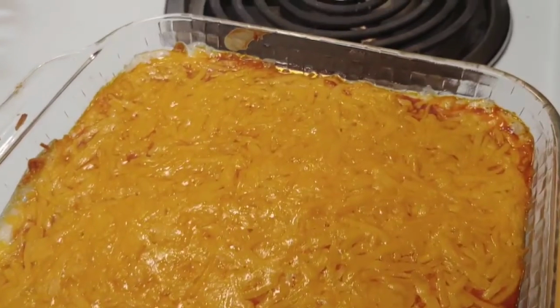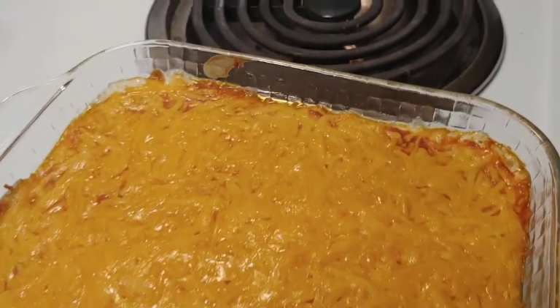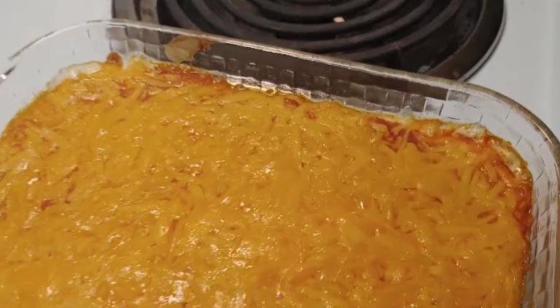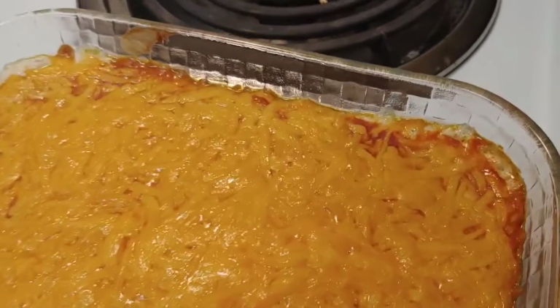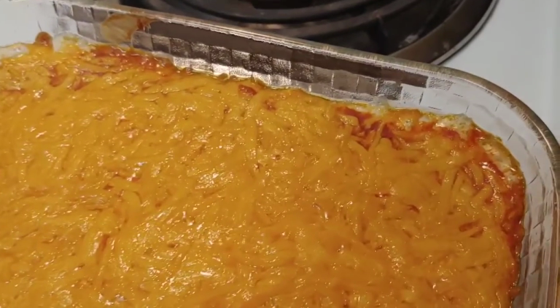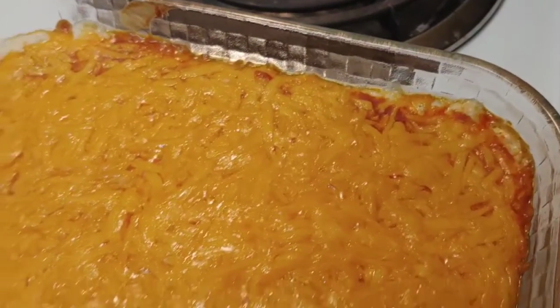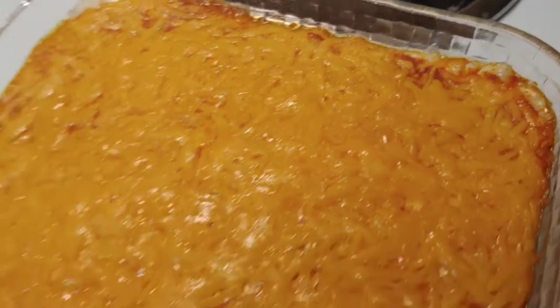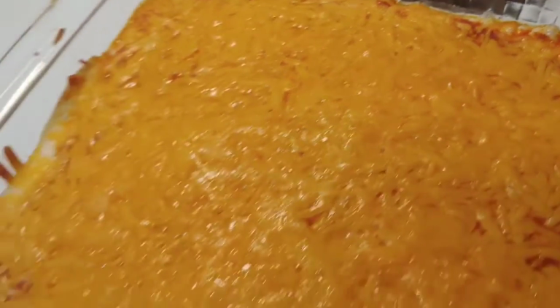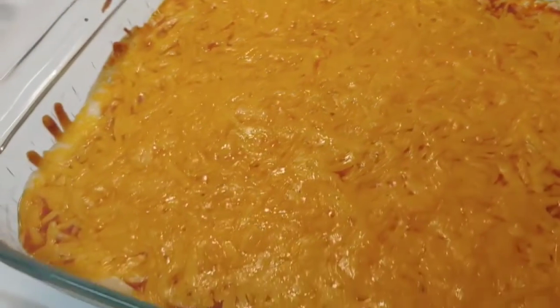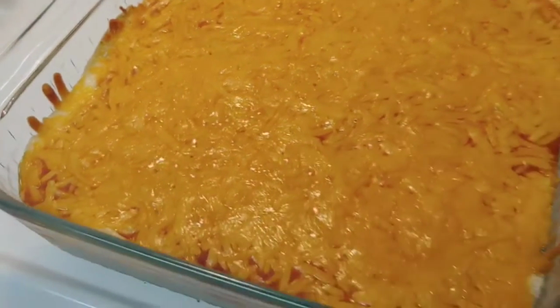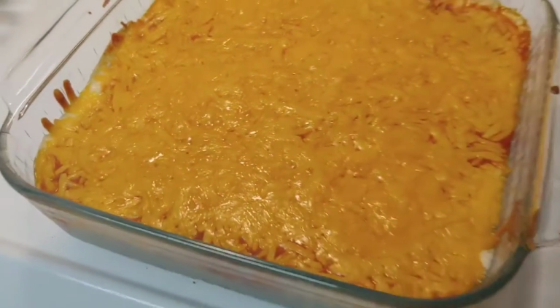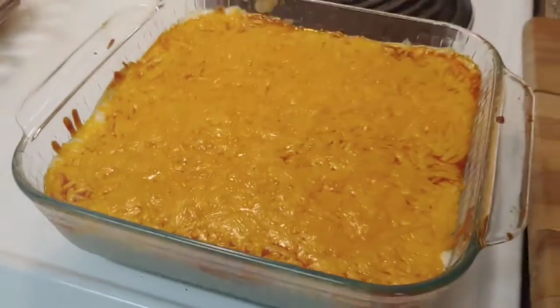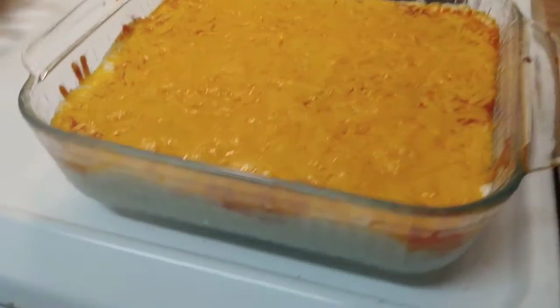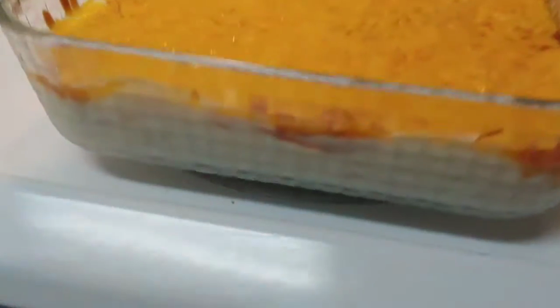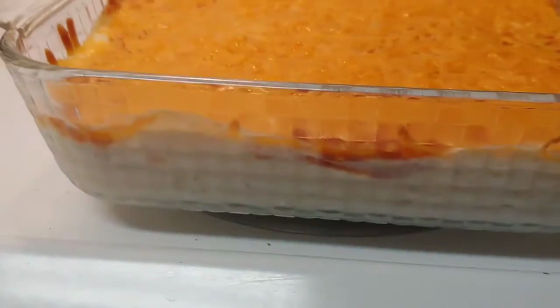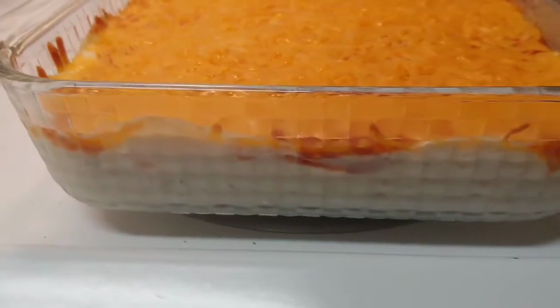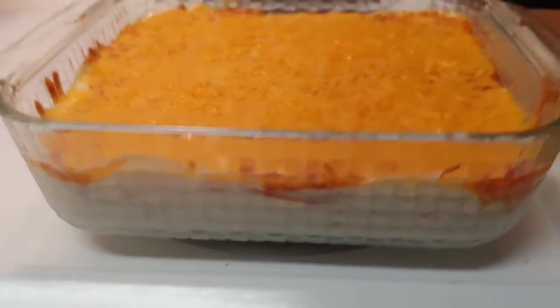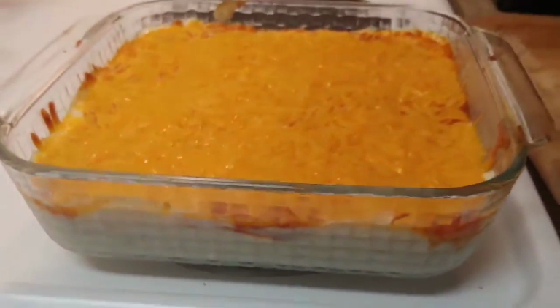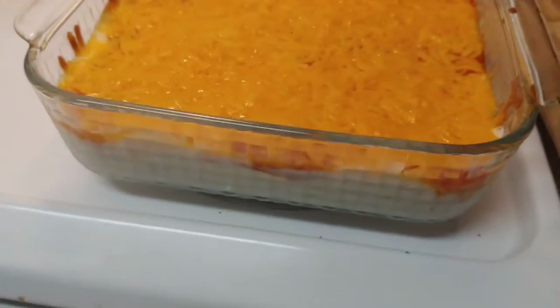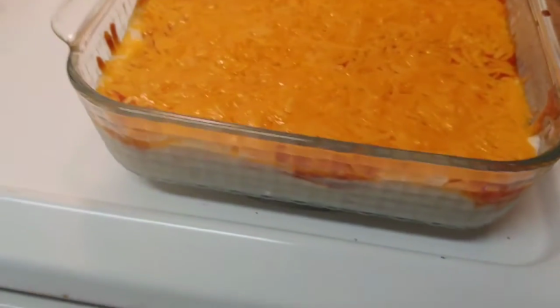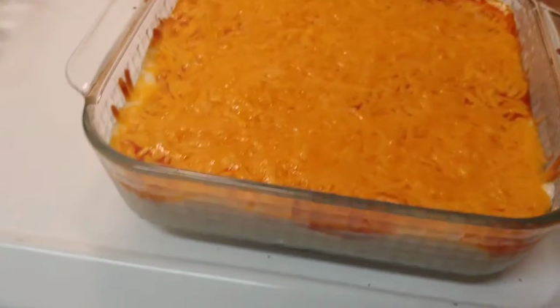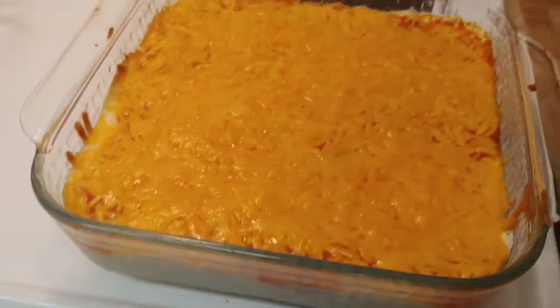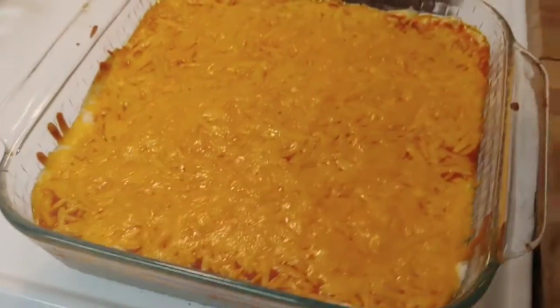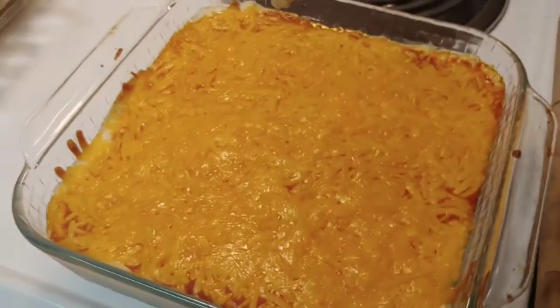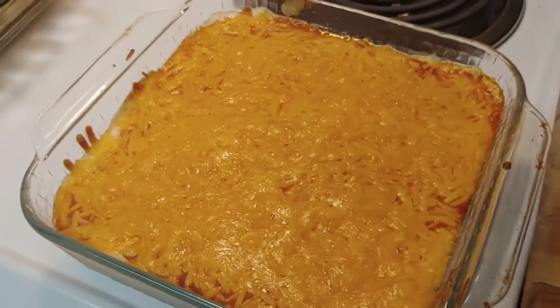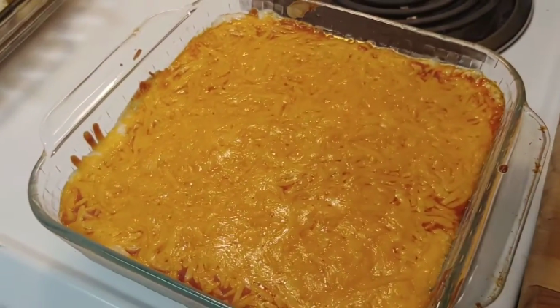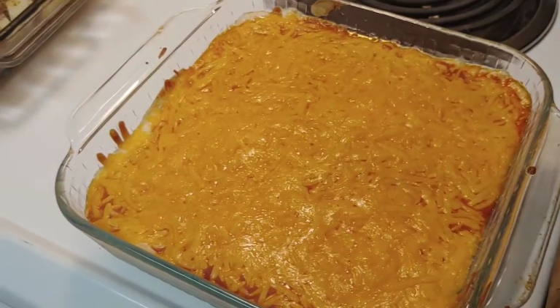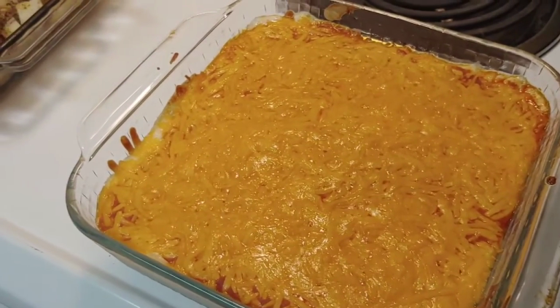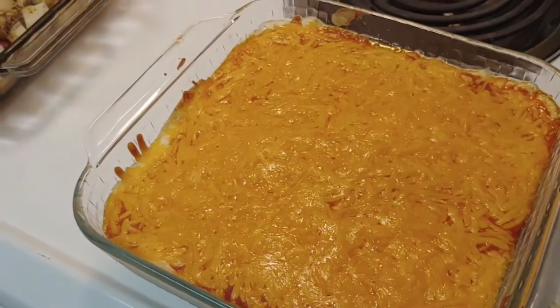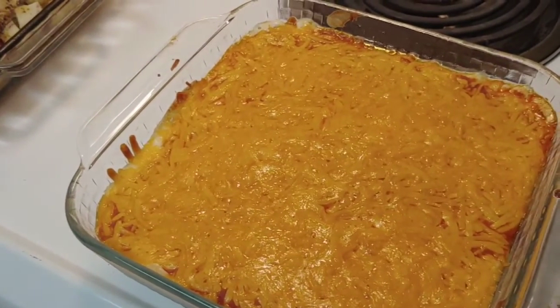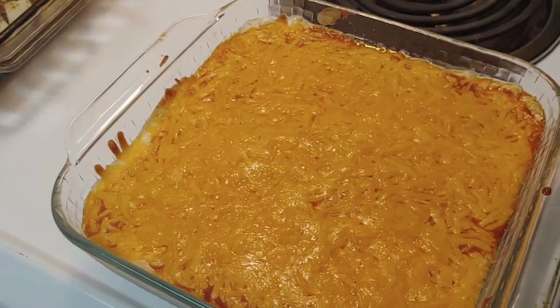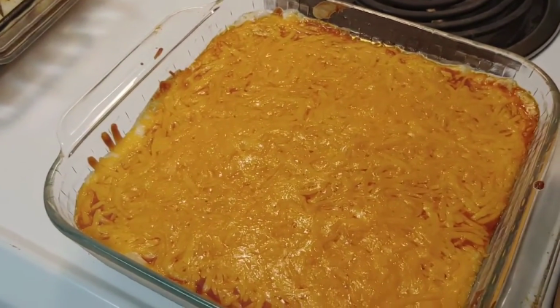My buffalo chicken dip is out and bubbling, so you could technically serve it like this. But I like the look of it when it's all mixed together, so that's what I'm going to do — mix this mama up.